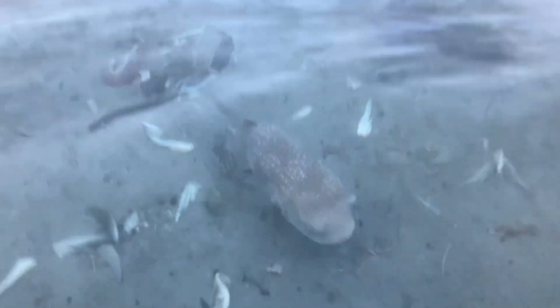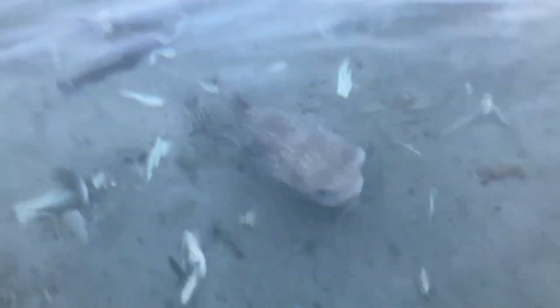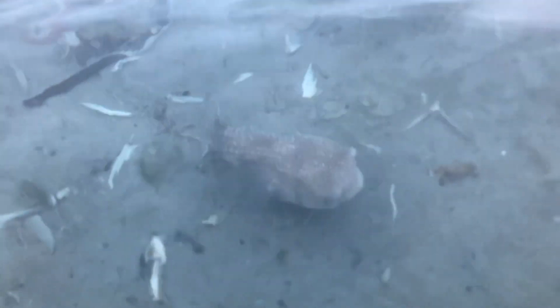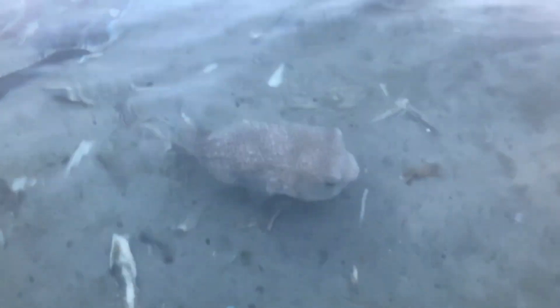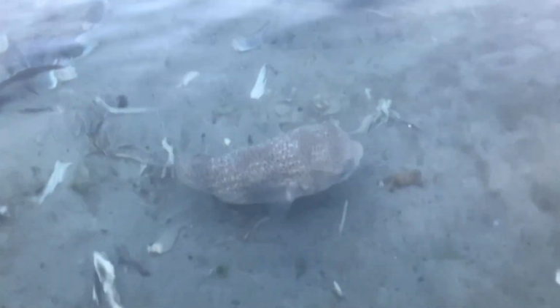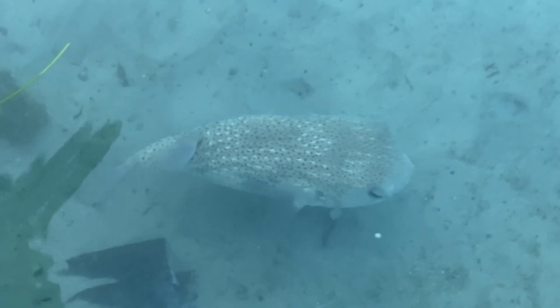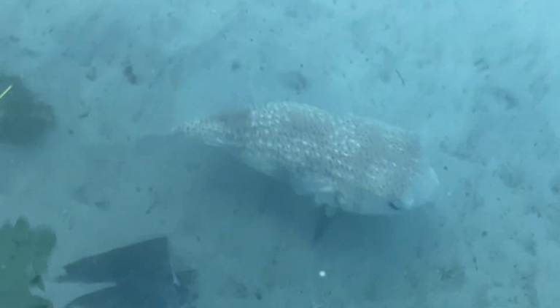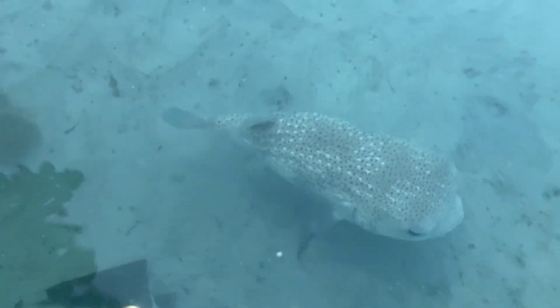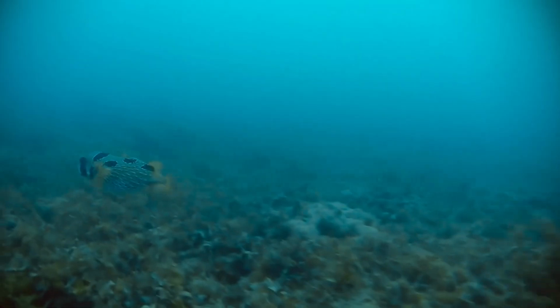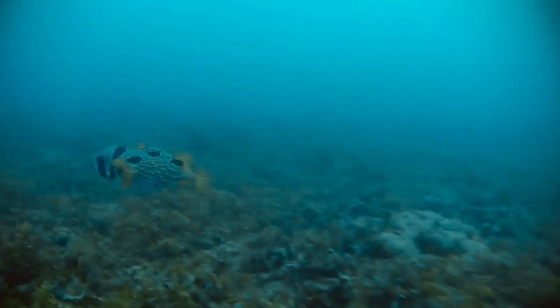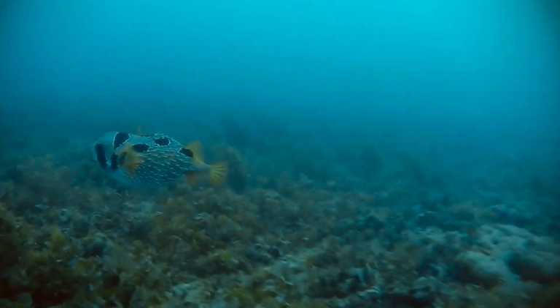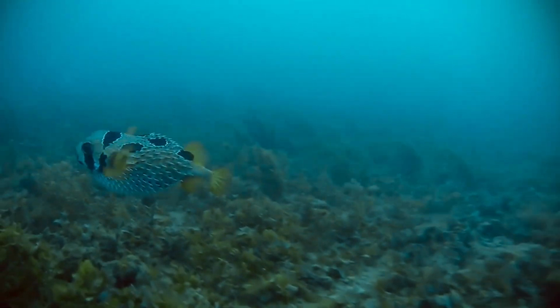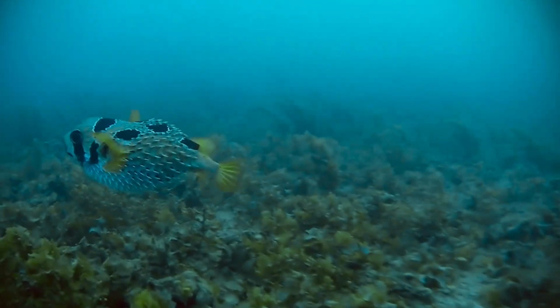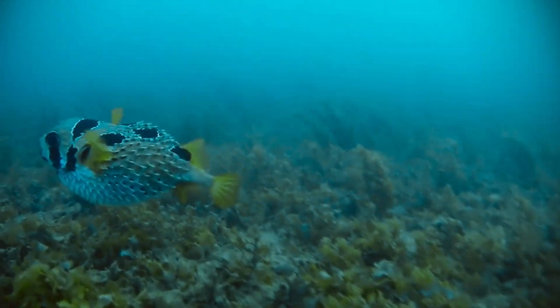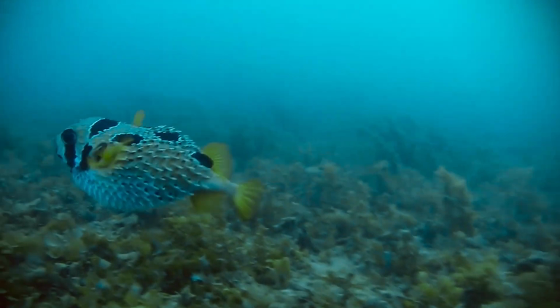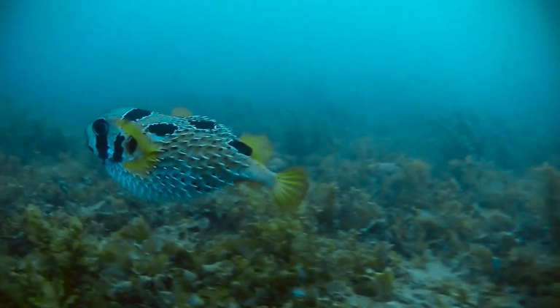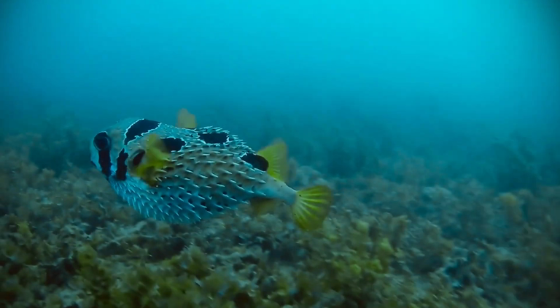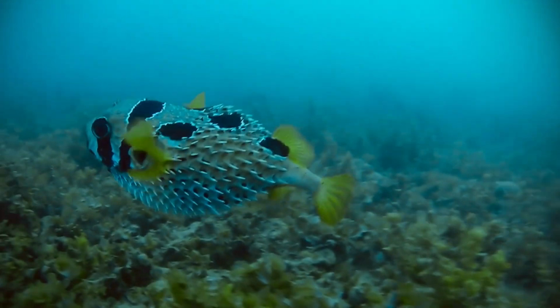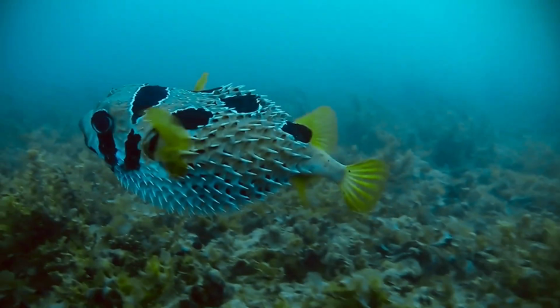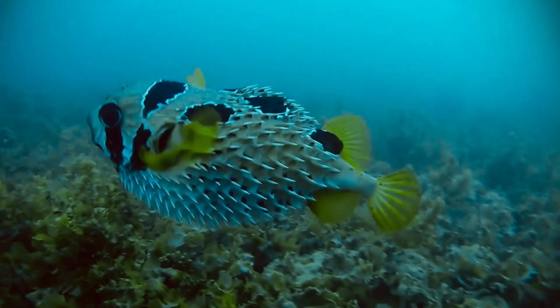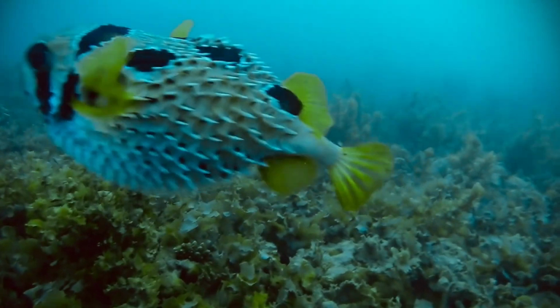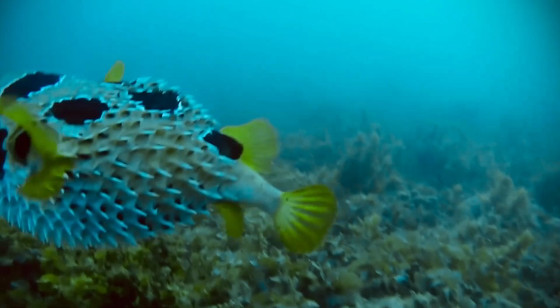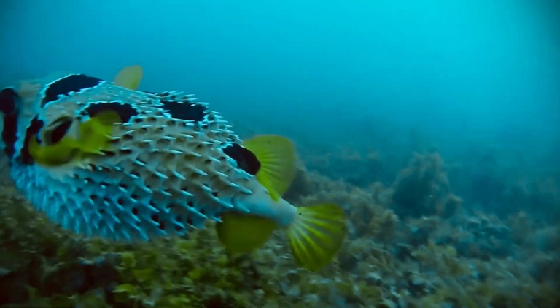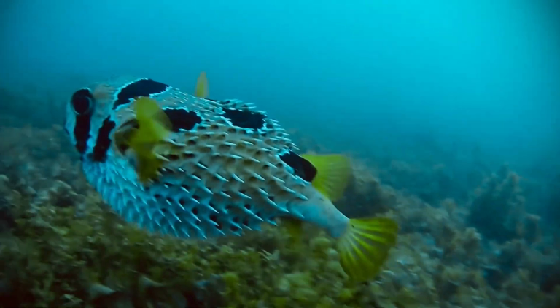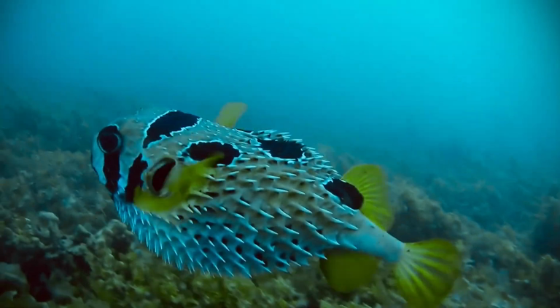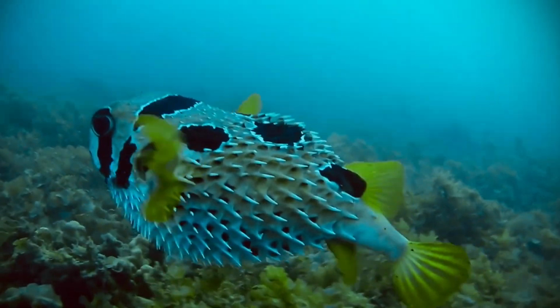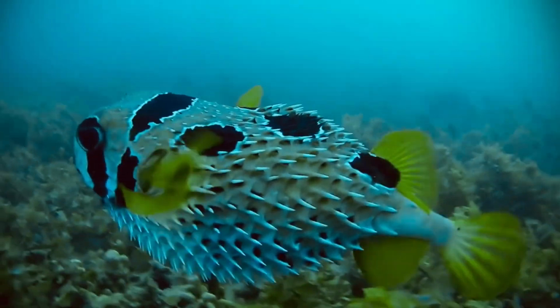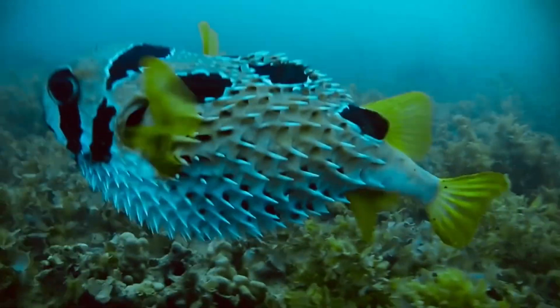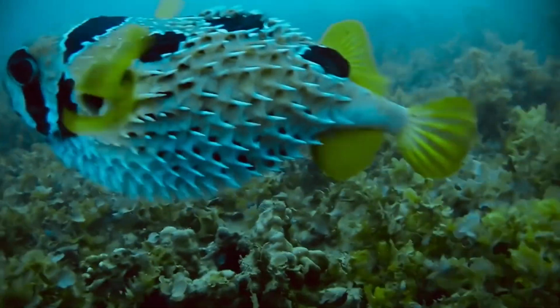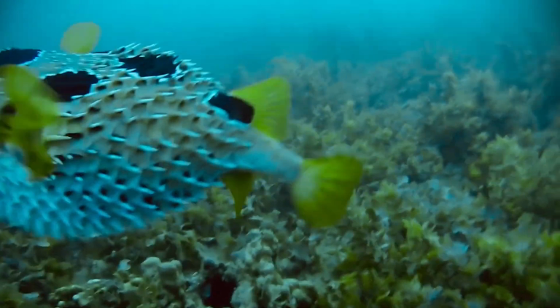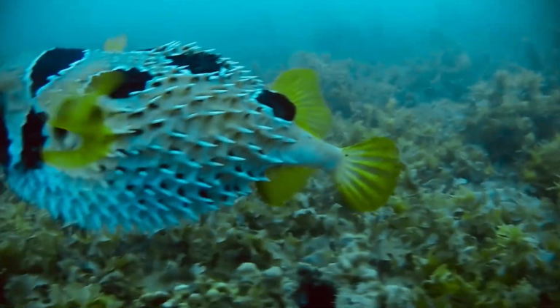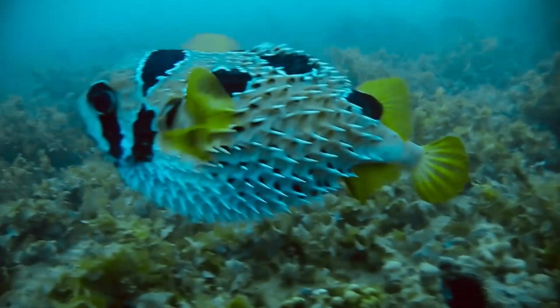Welcome to the fascinating world of the balloonfish, a remarkable member of the 120 species in the pufferfish family, known for its unique traits and survival strategies. Let's explore what makes these ocean dwellers so extraordinary.